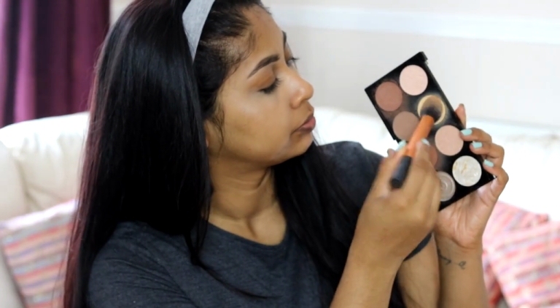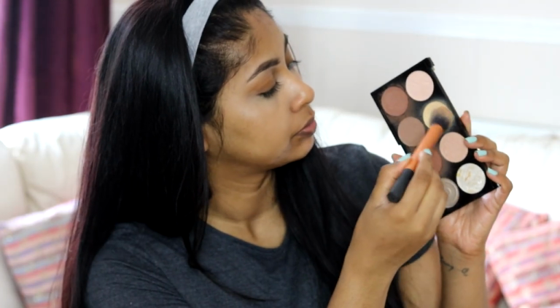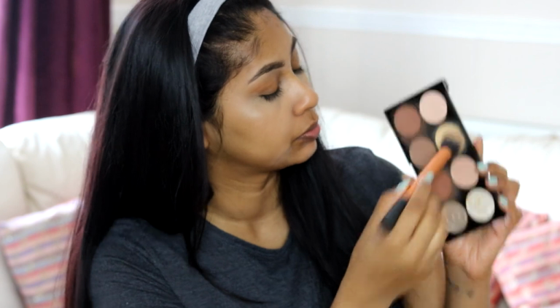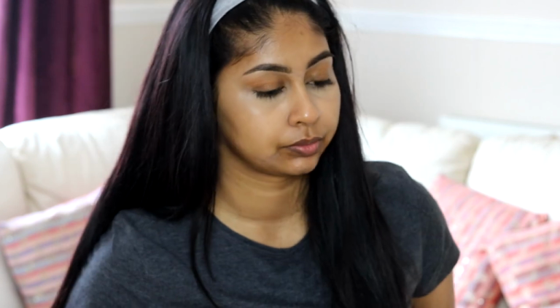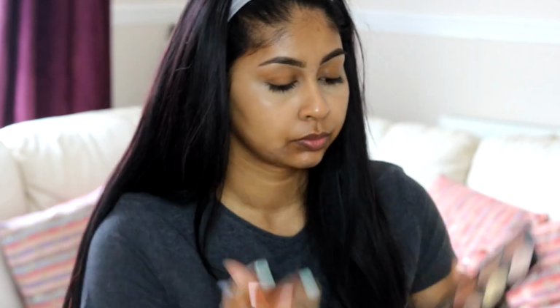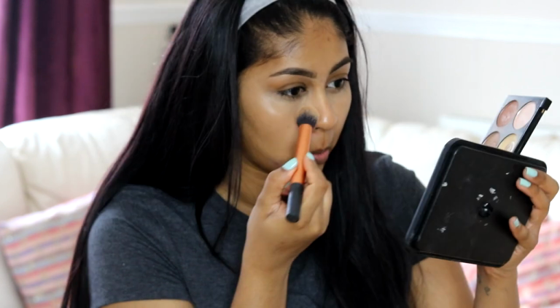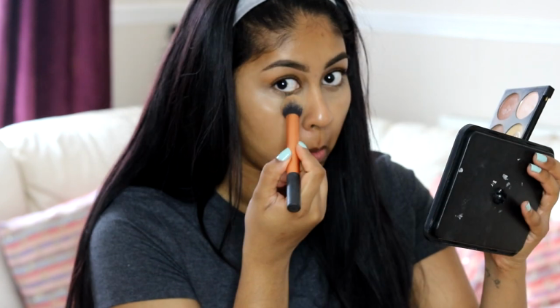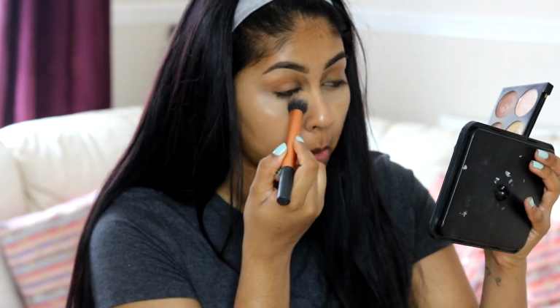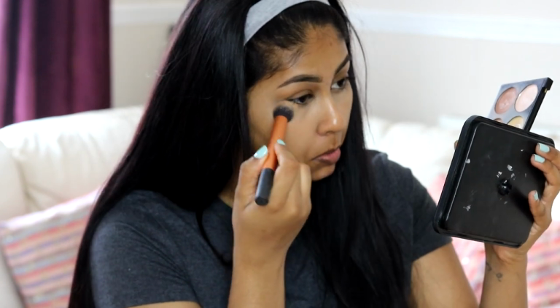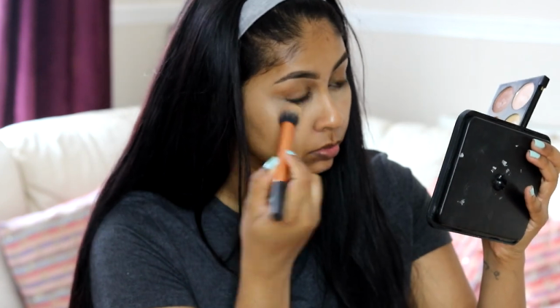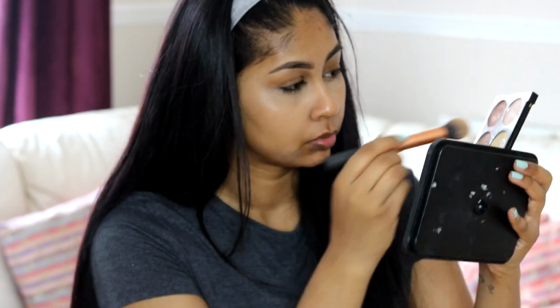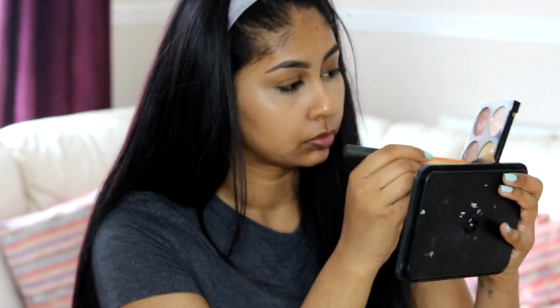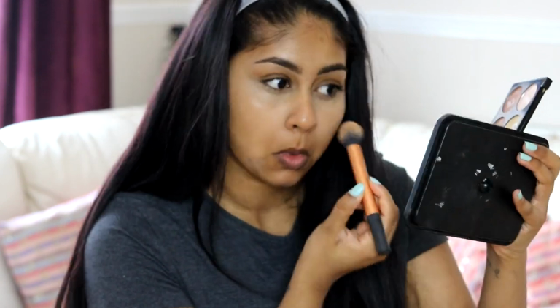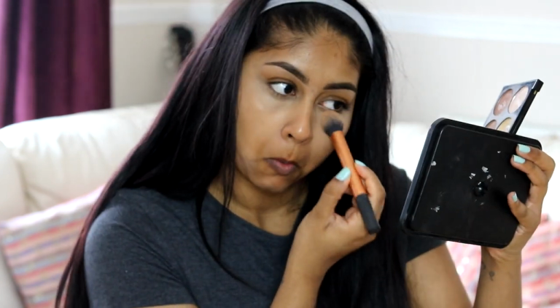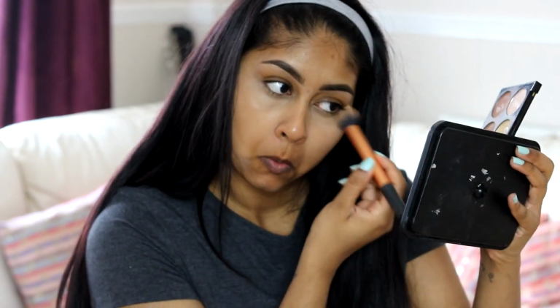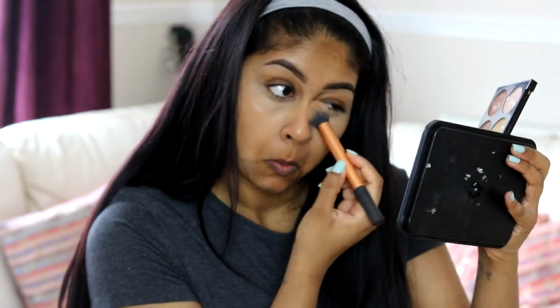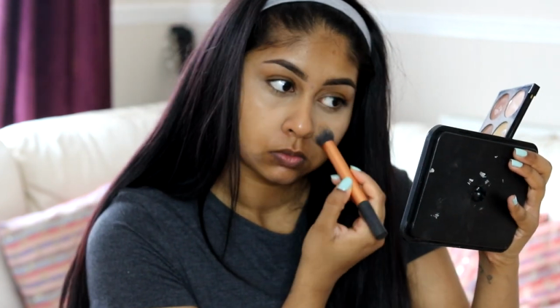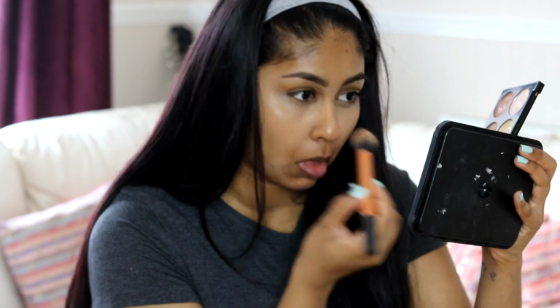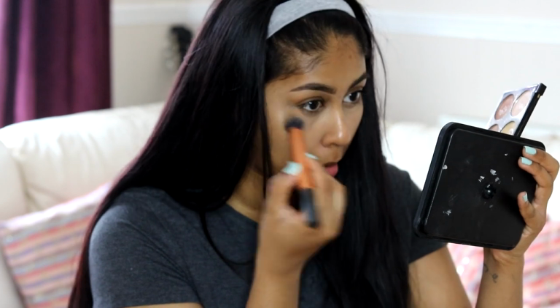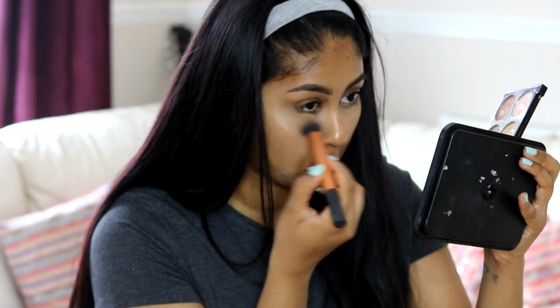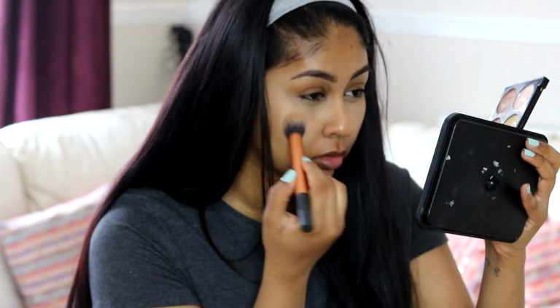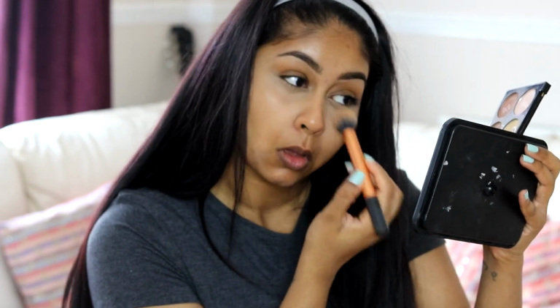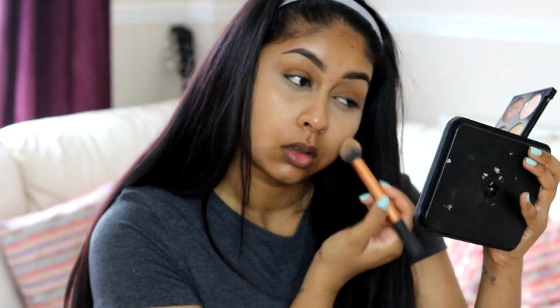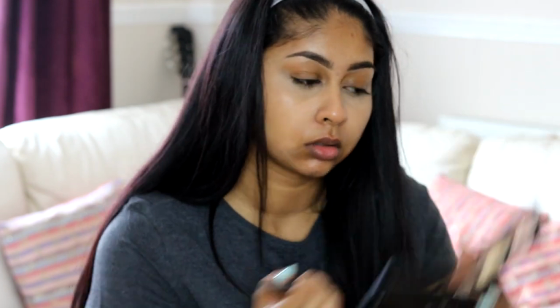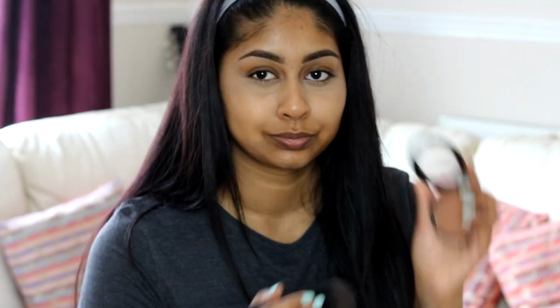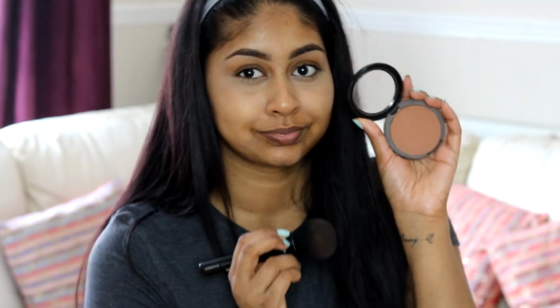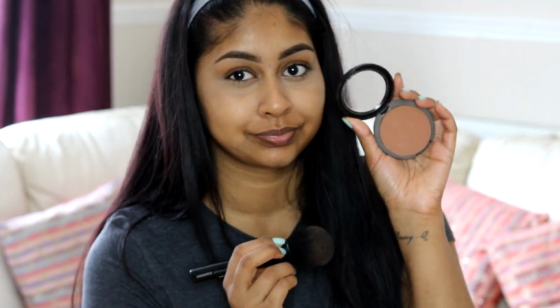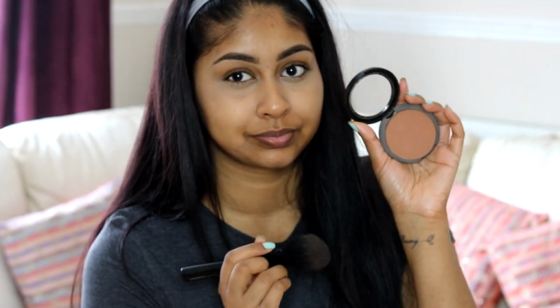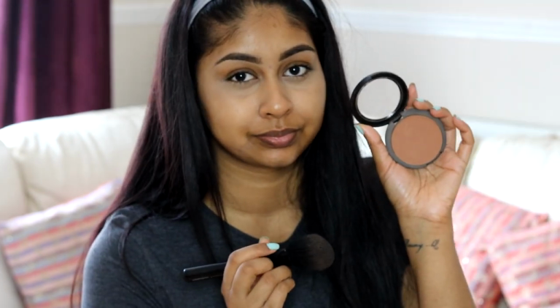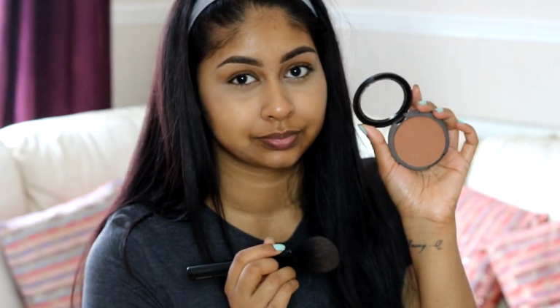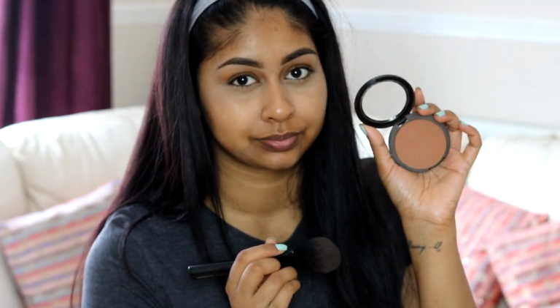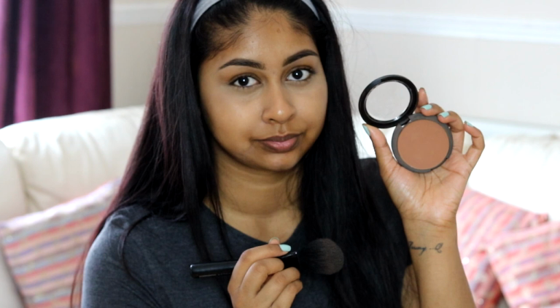Just to set that concealer in, I'm using my Makeup Revolution Ultra Contour Palette to set it with the yellow powder. It's a great drugstore palette by the way and I'm obsessed with it.